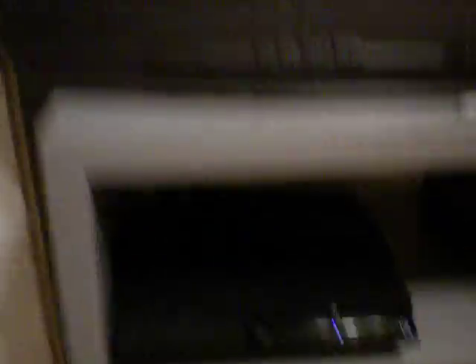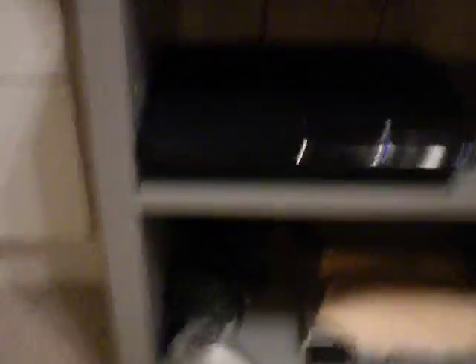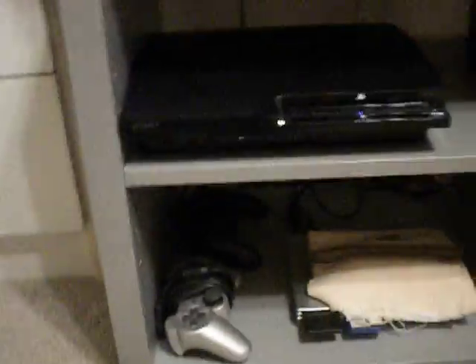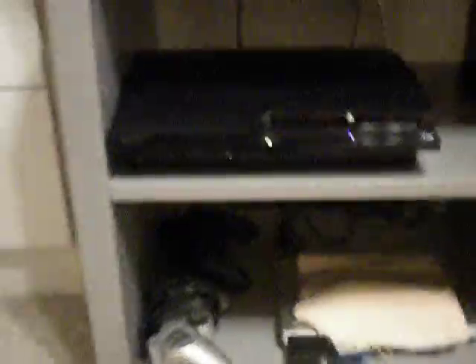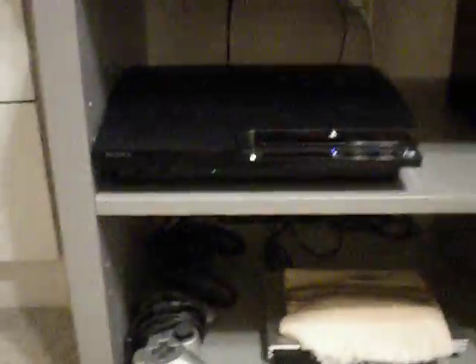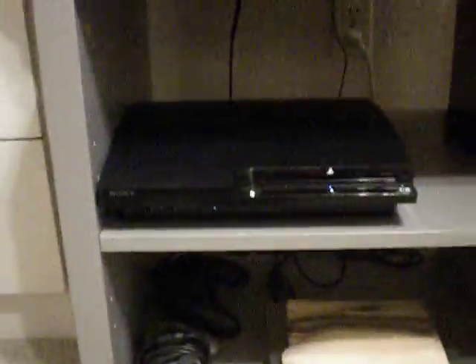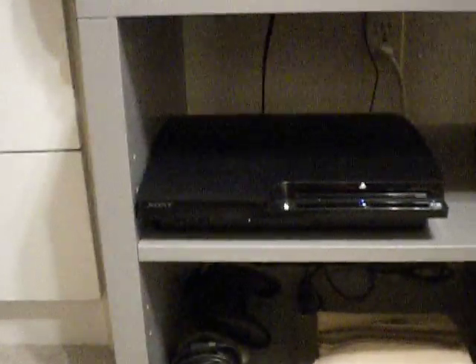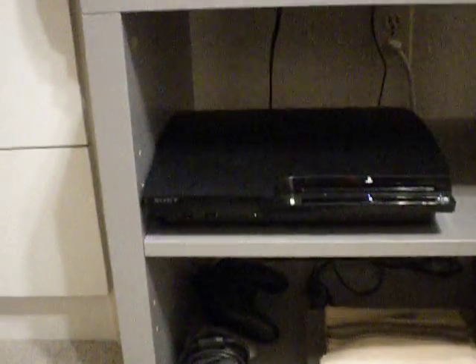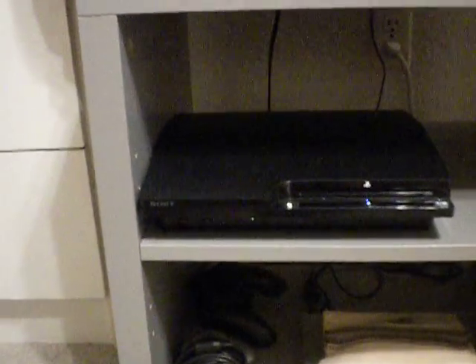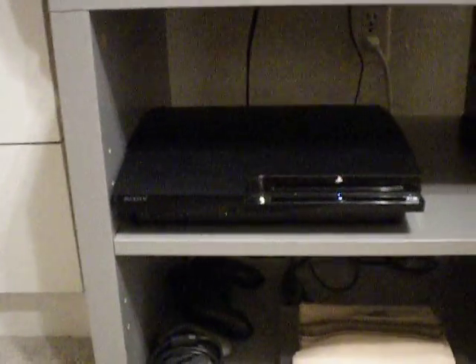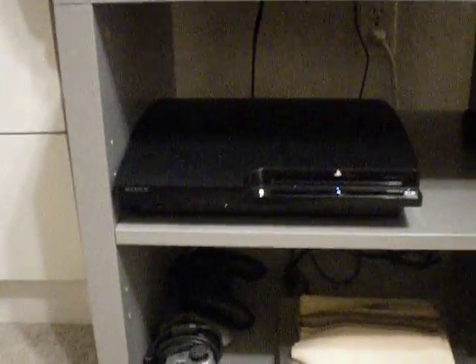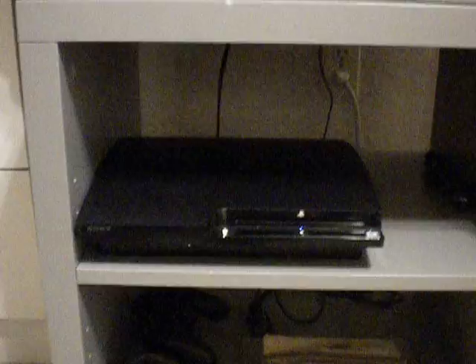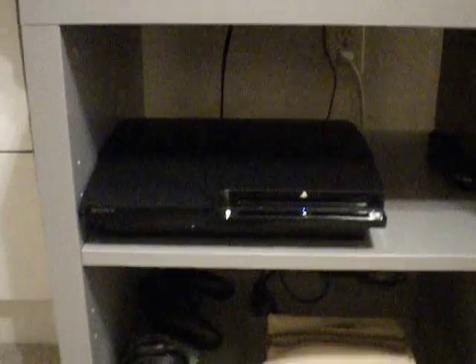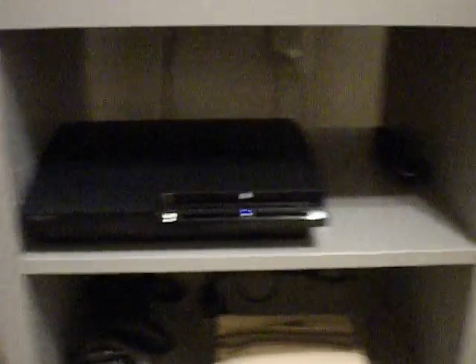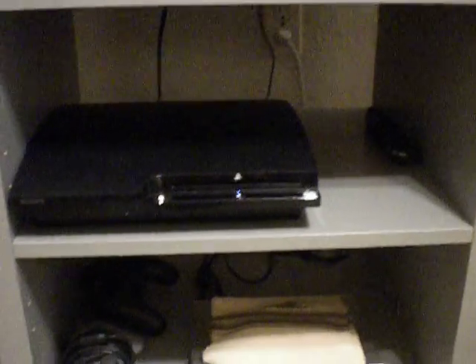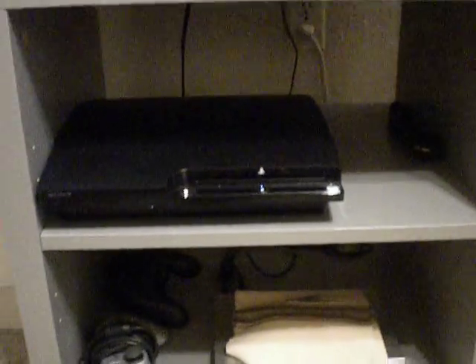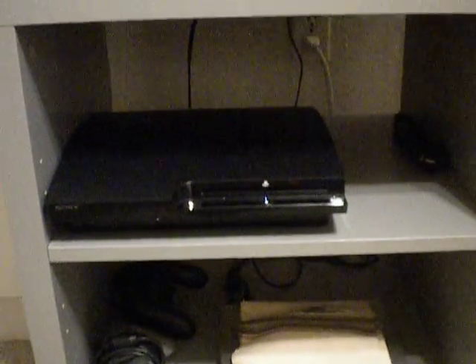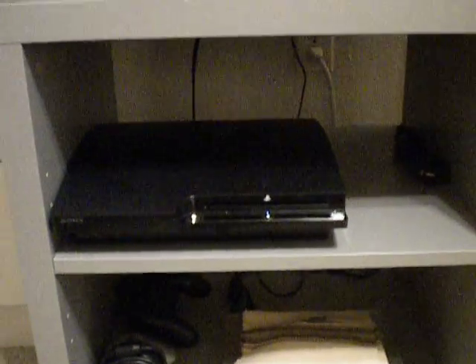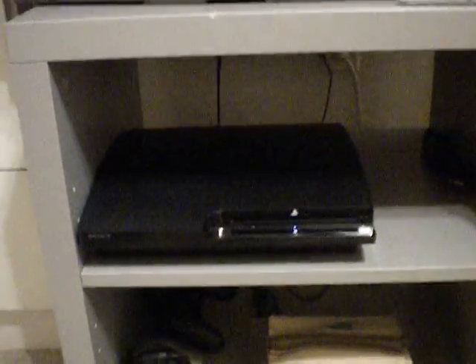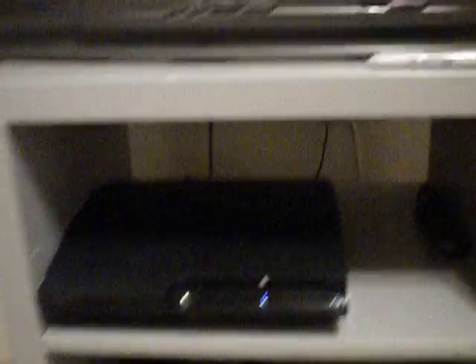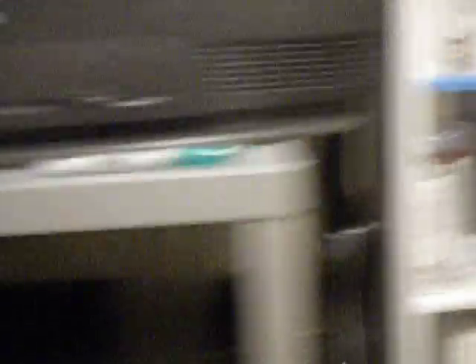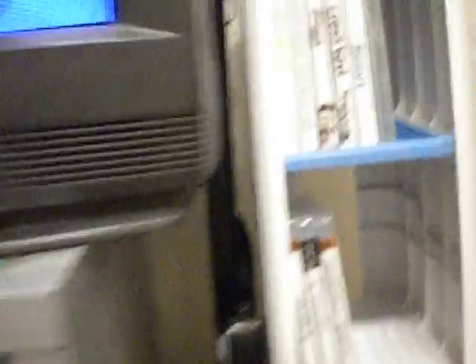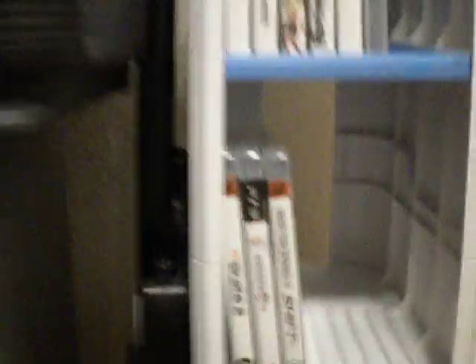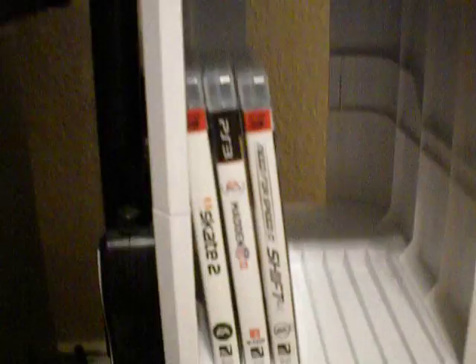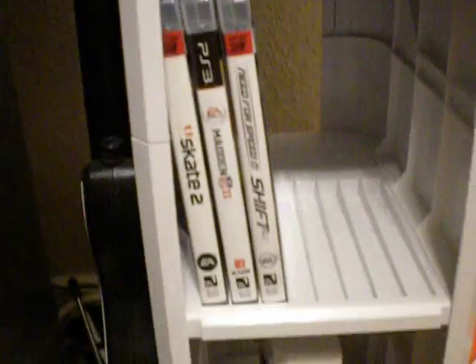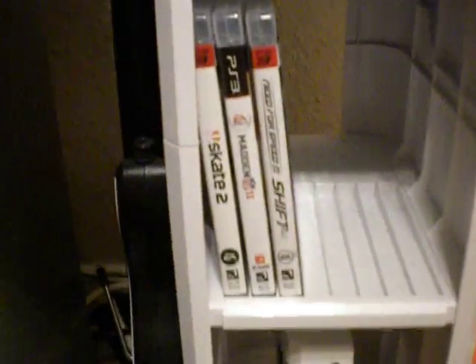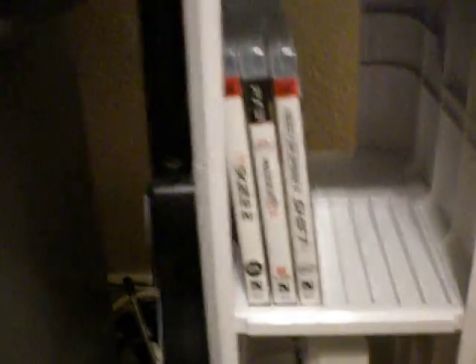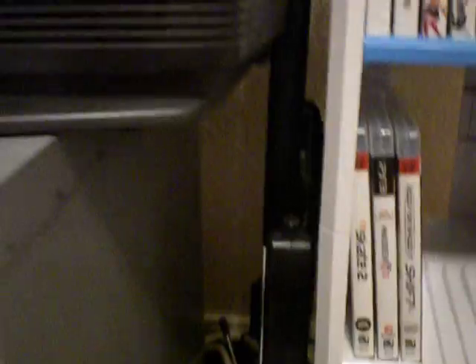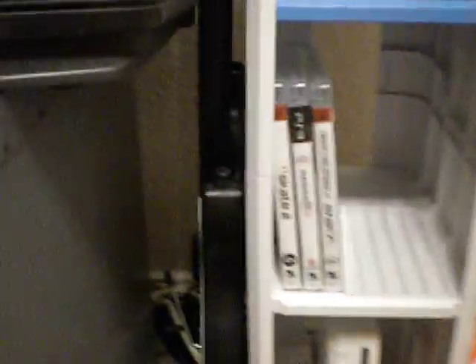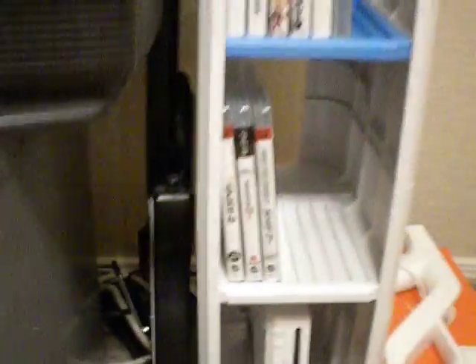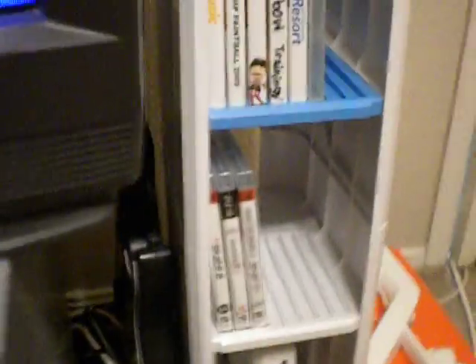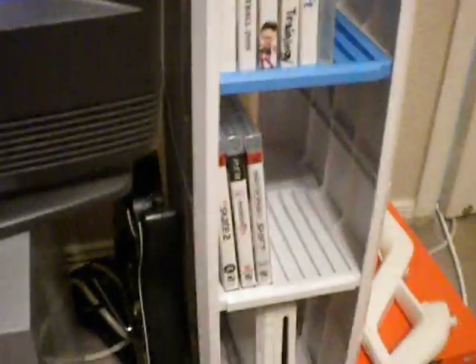So I got my PS3 slim with a 120GB hard drive. My games — I only got 3 because I barely got my PS3 like a week ago.